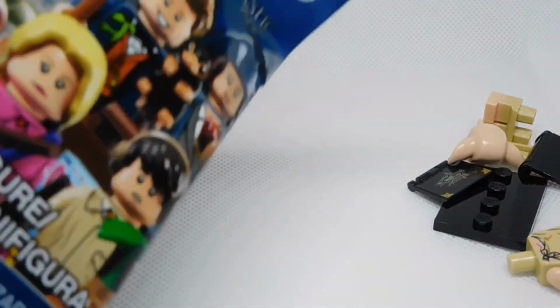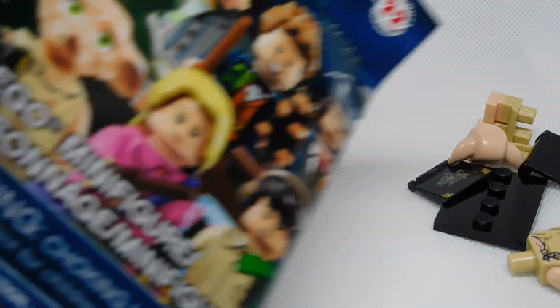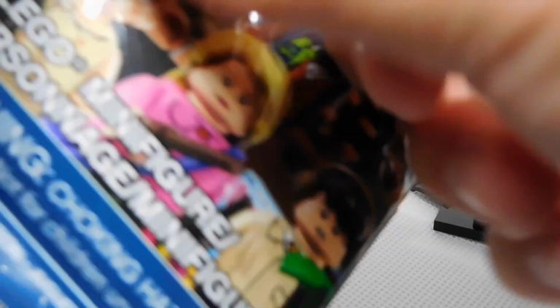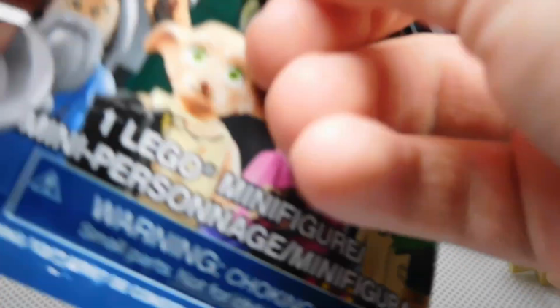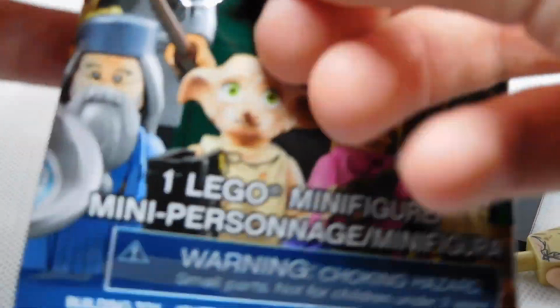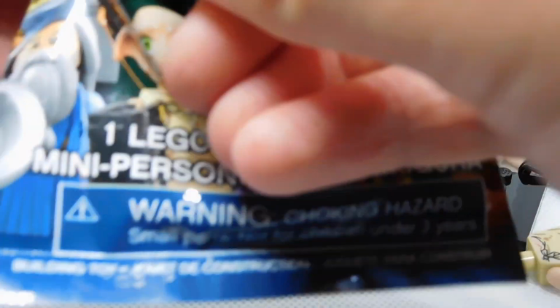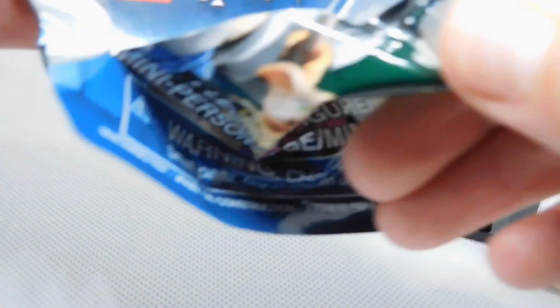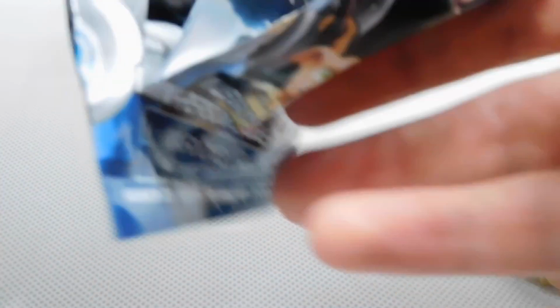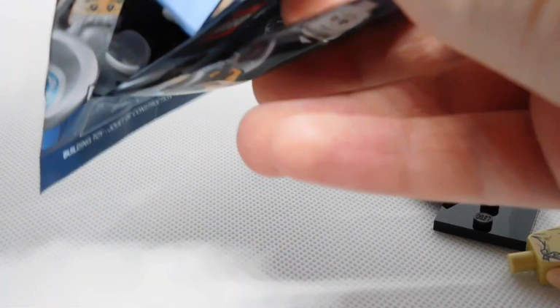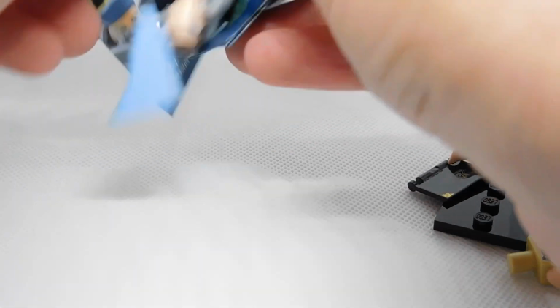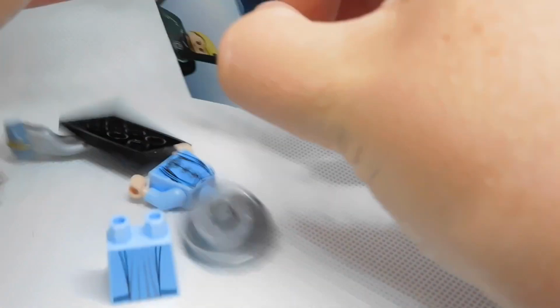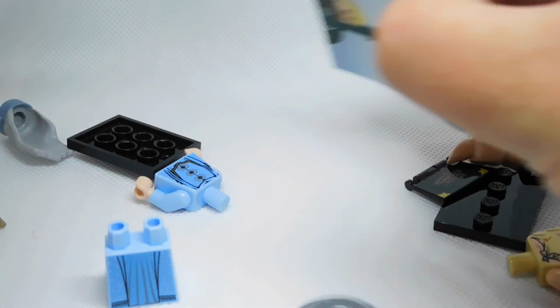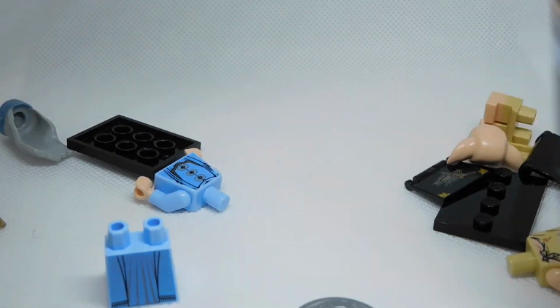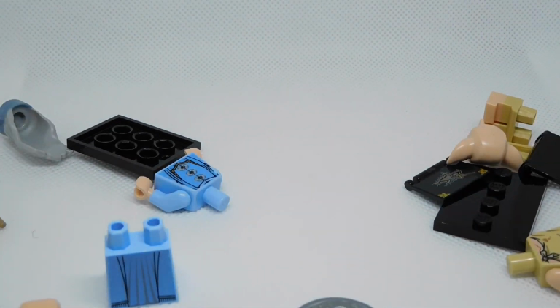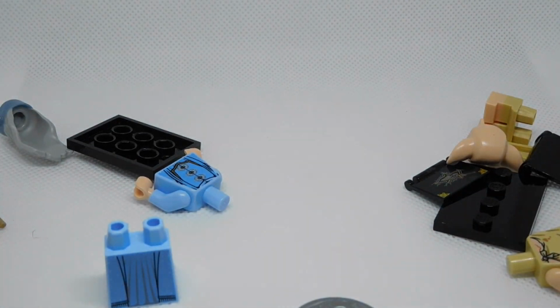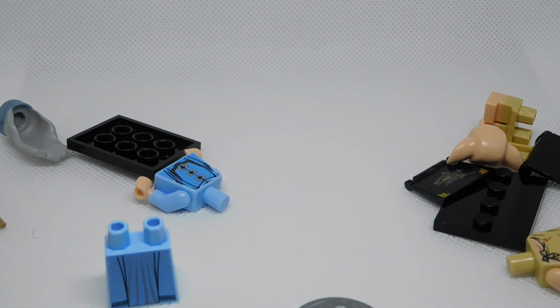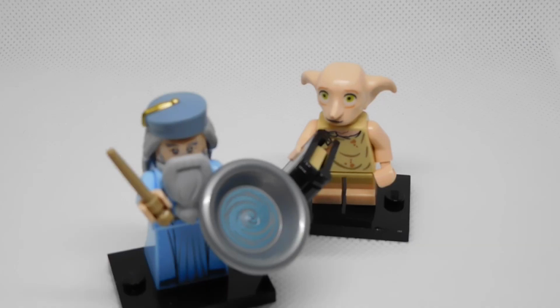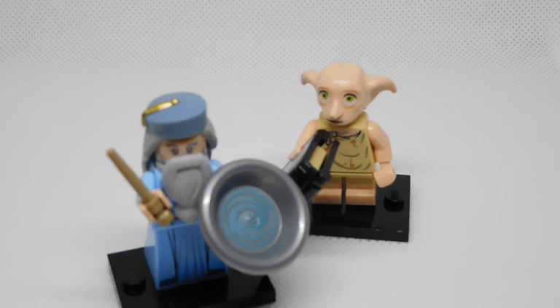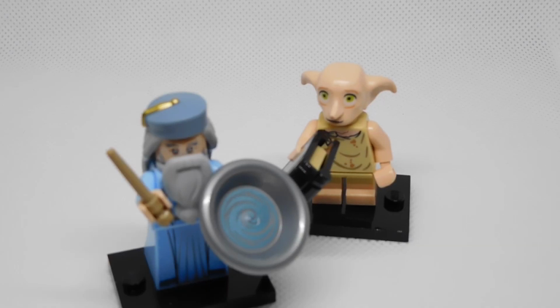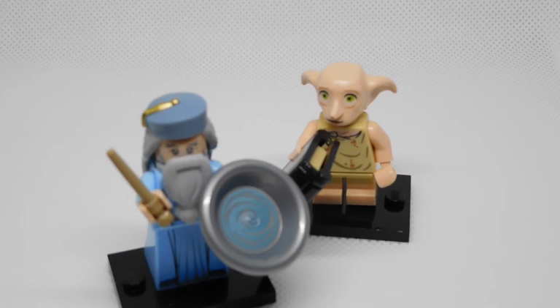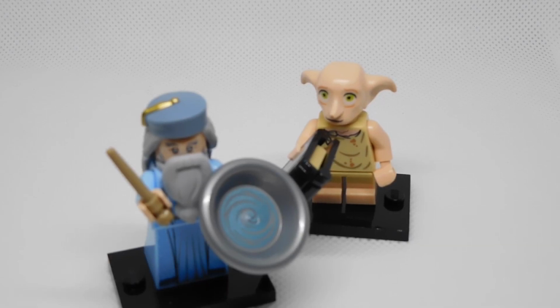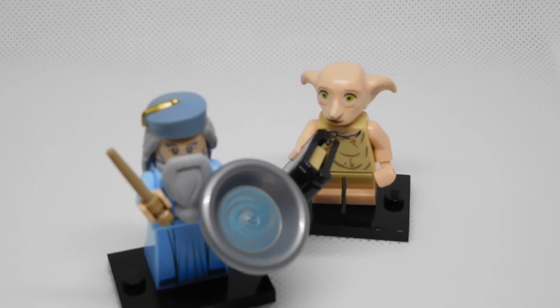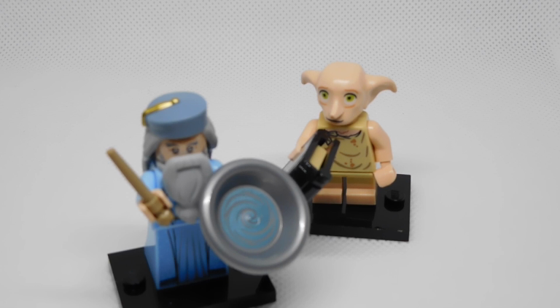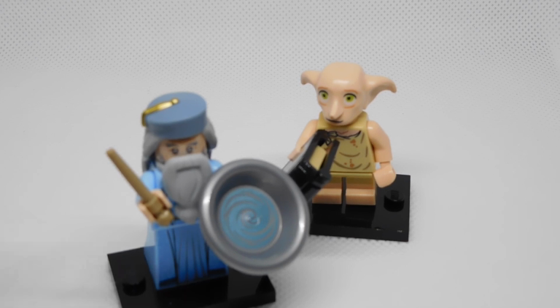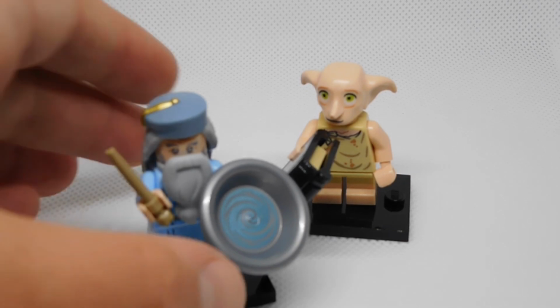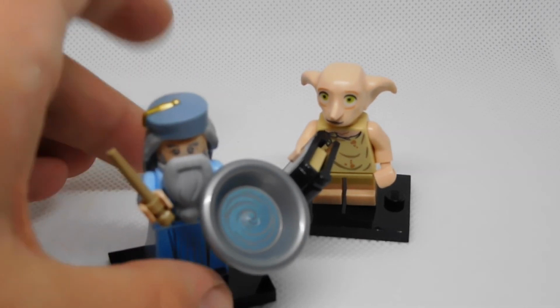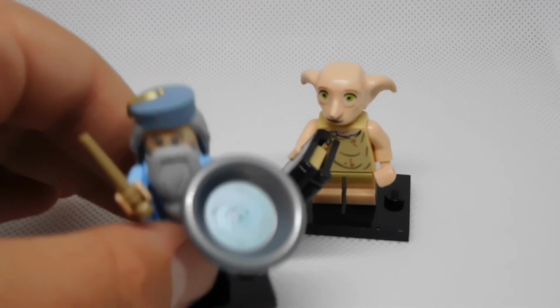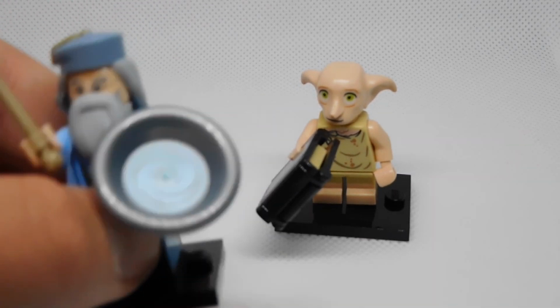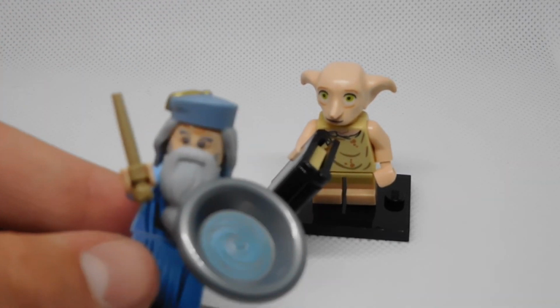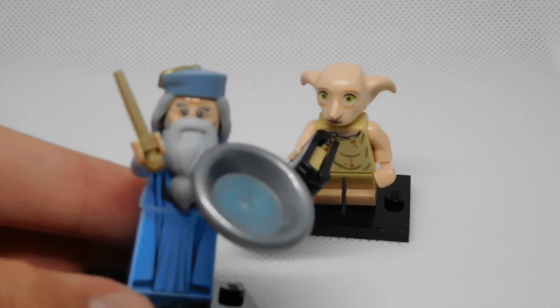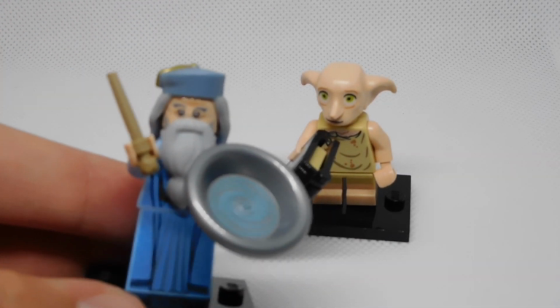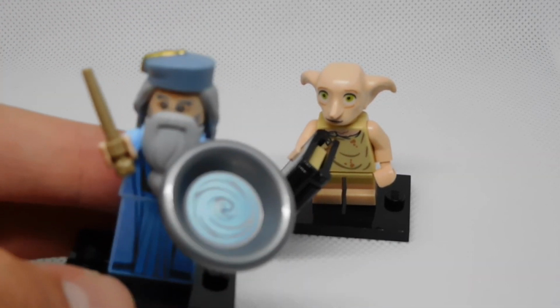Doing the same with our second one, here to reveal — Dumbledore! Let's build them up. Right here we've got Dumbledore and Dobby adding to the collection.